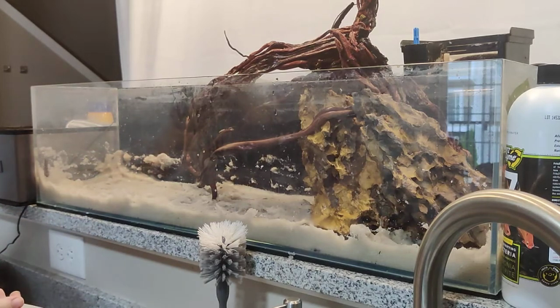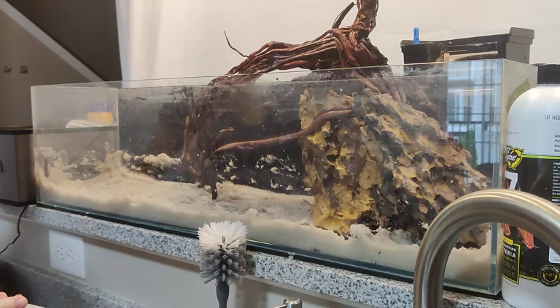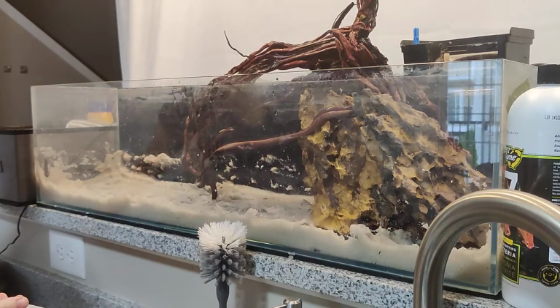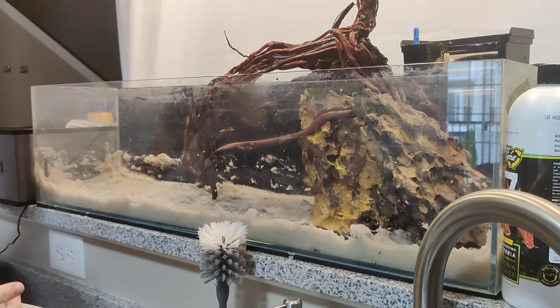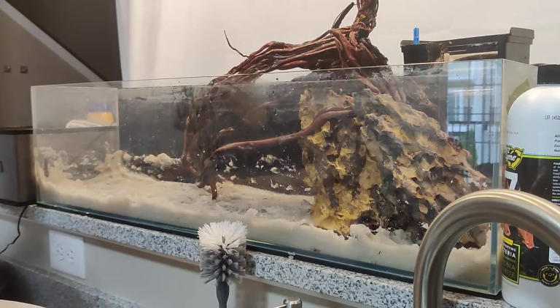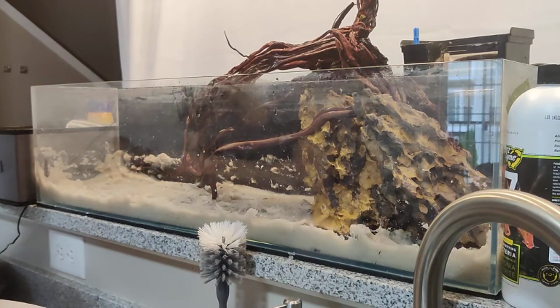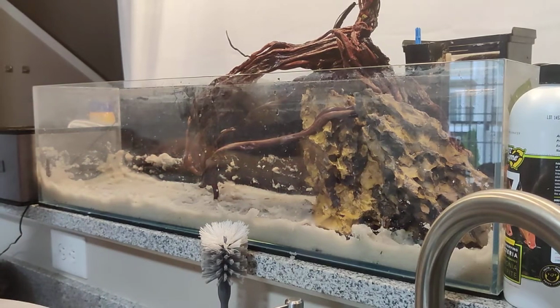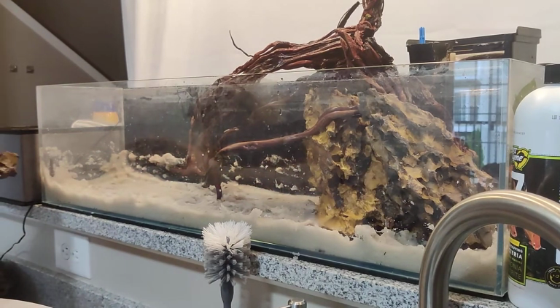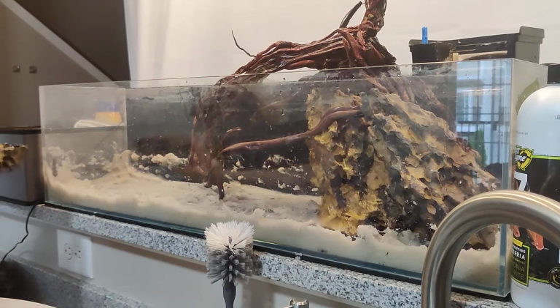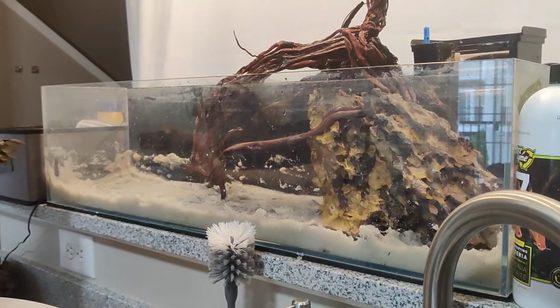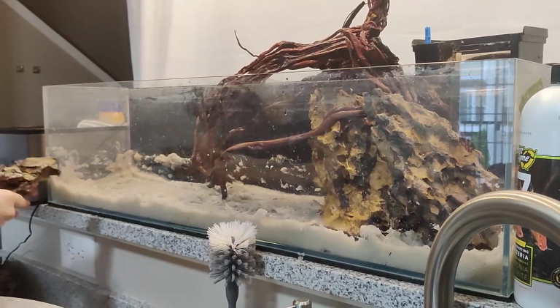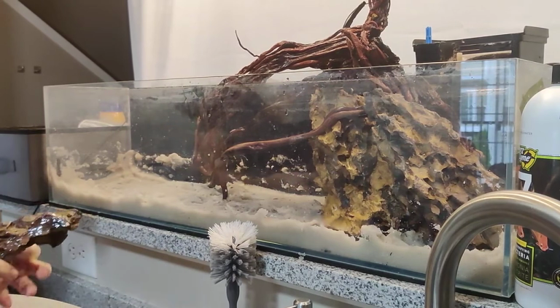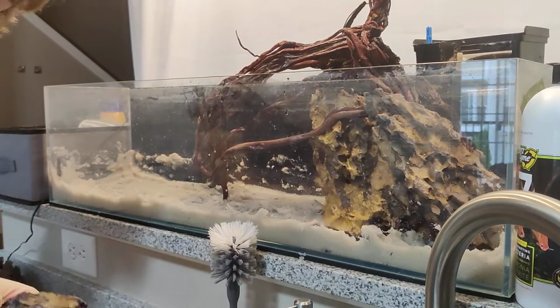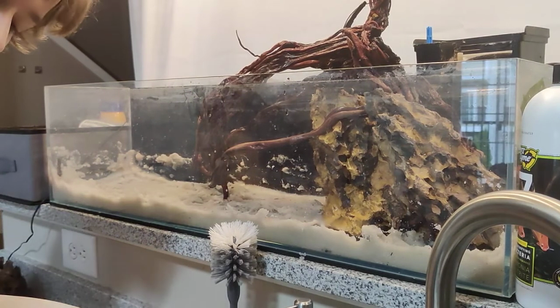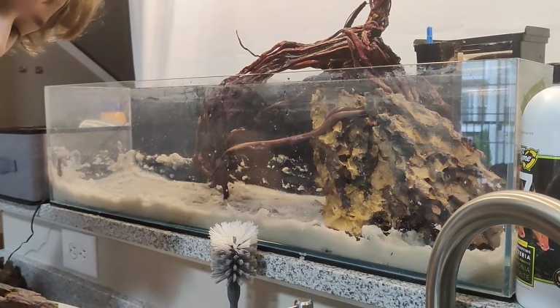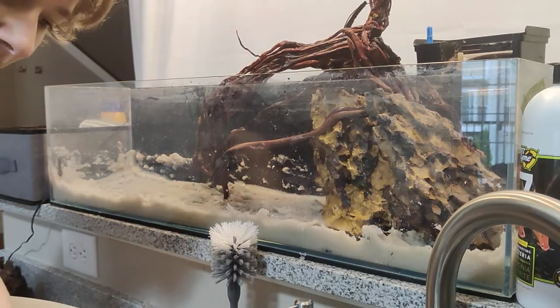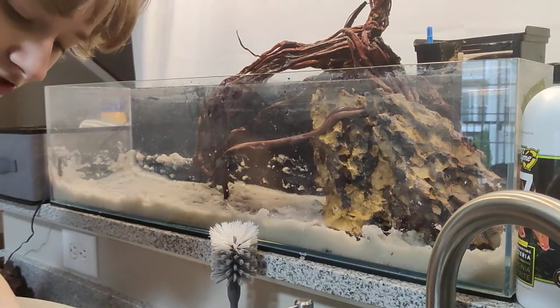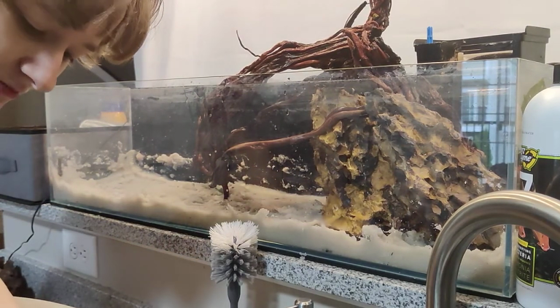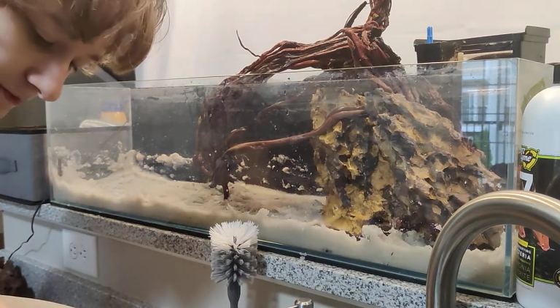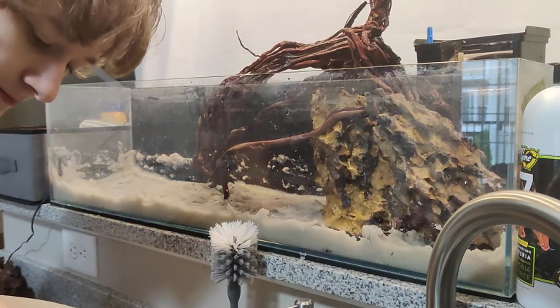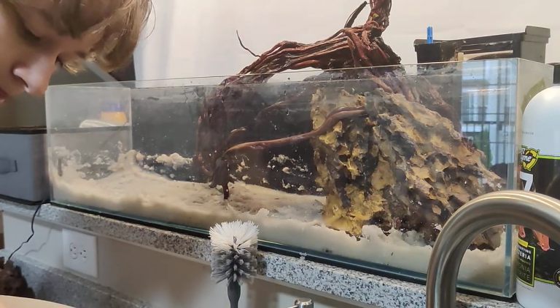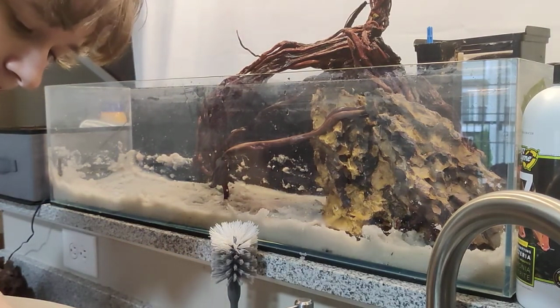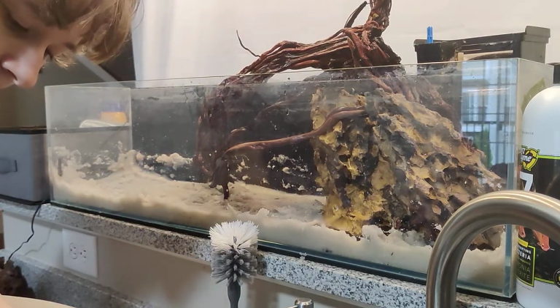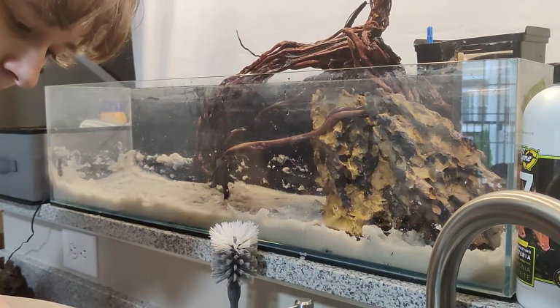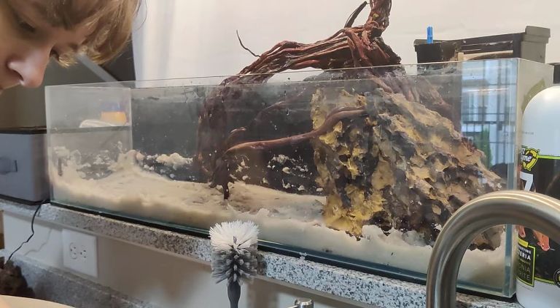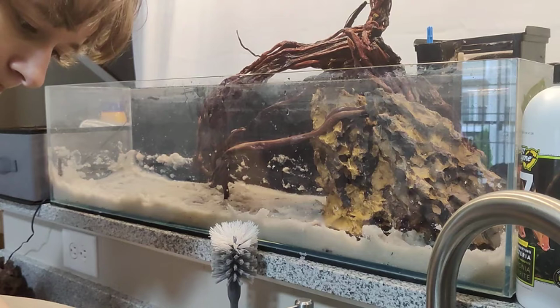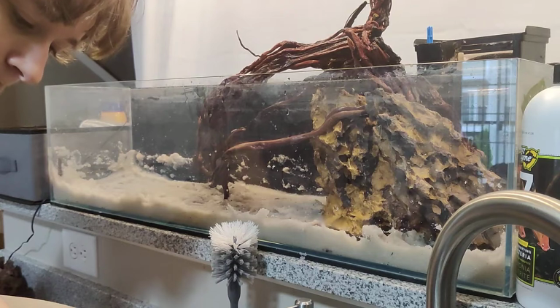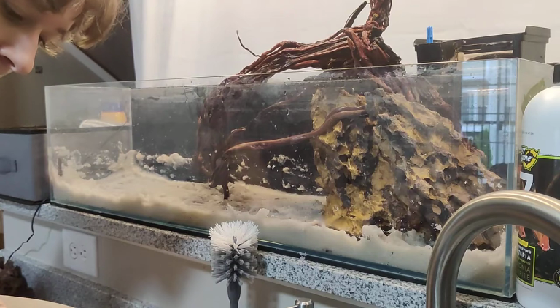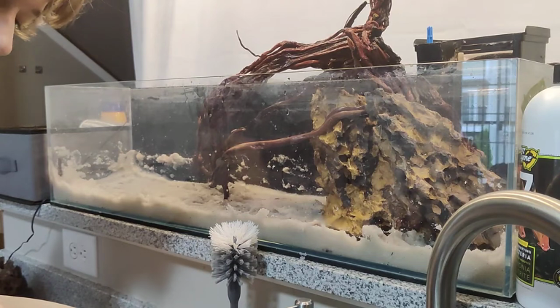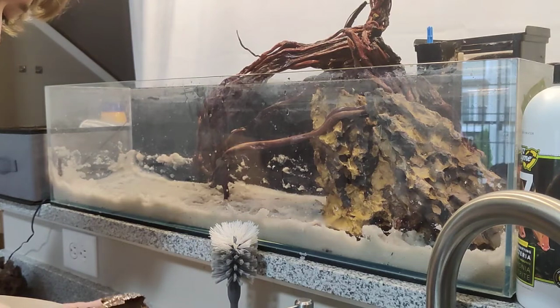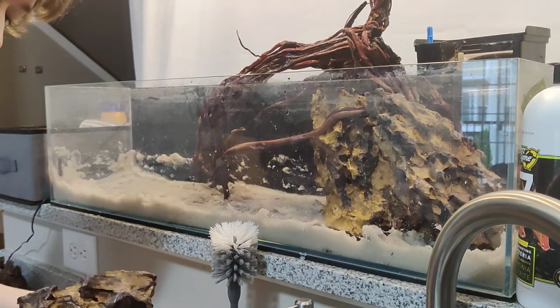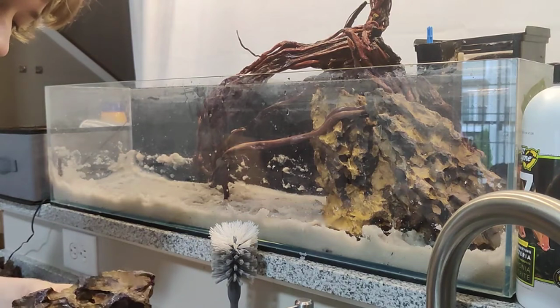I also don't like to mix rock types in my tanks, but again some people like to do that. This is supposed to be a fun hobby and some people can be kind of jerks about it.